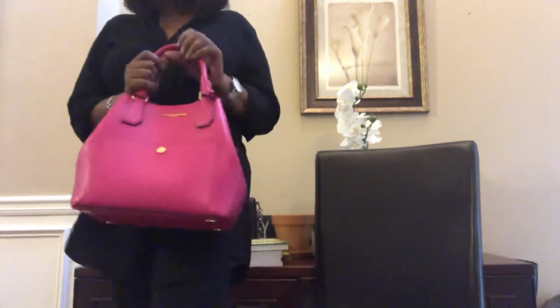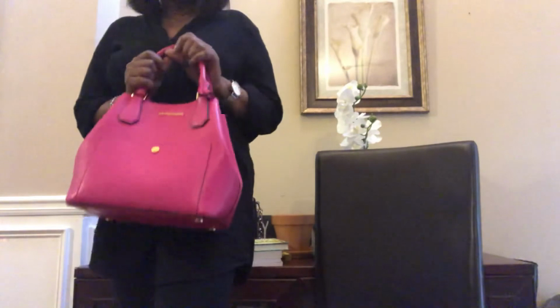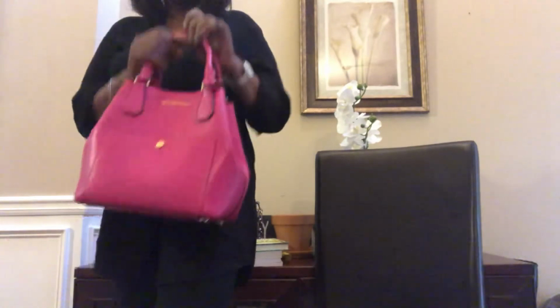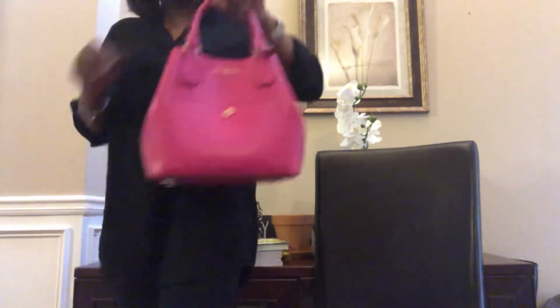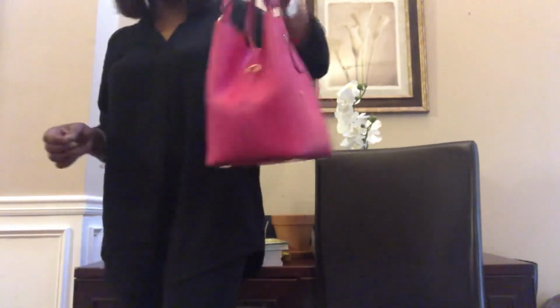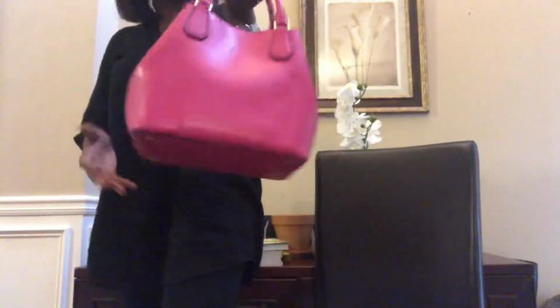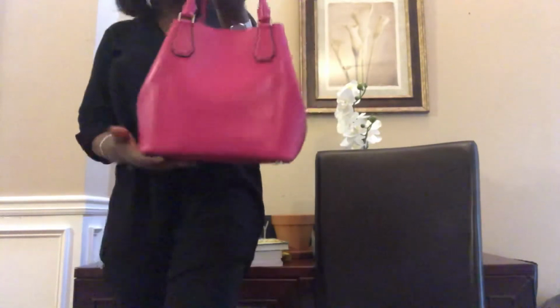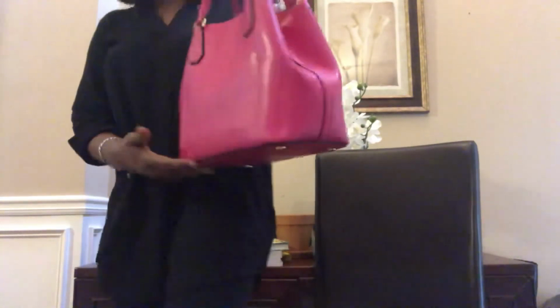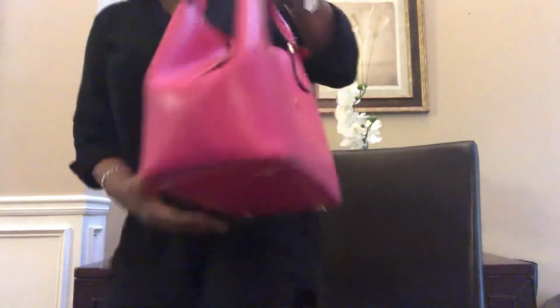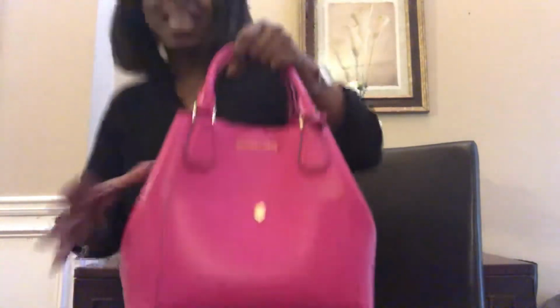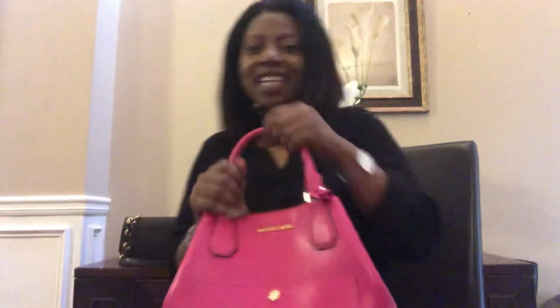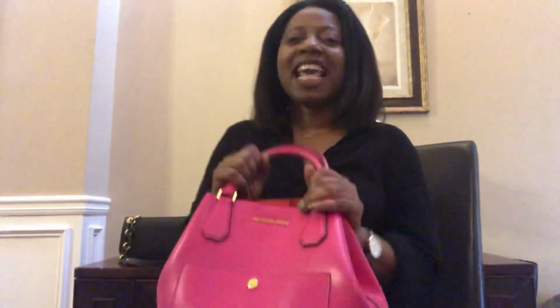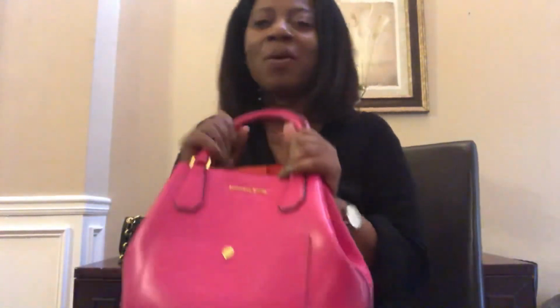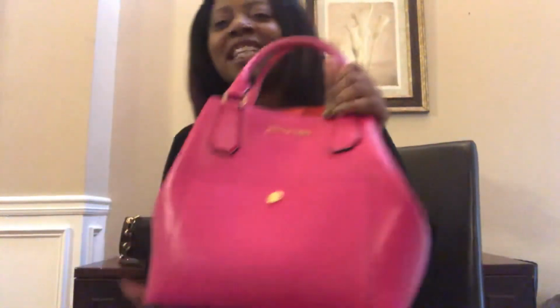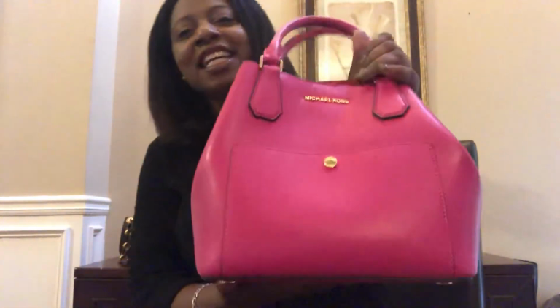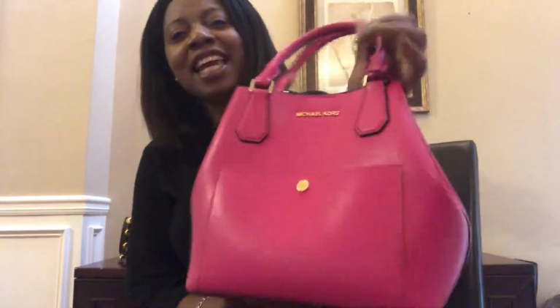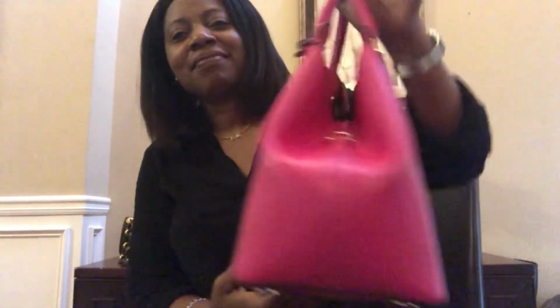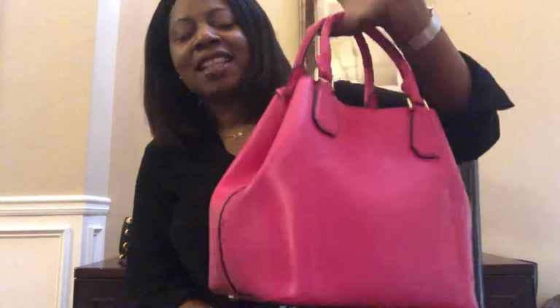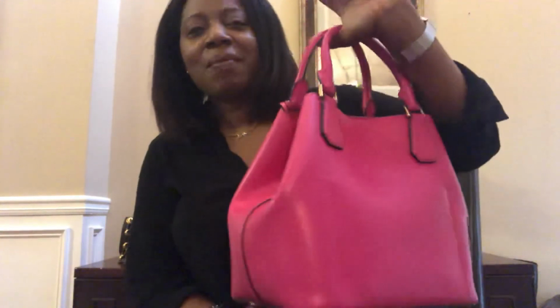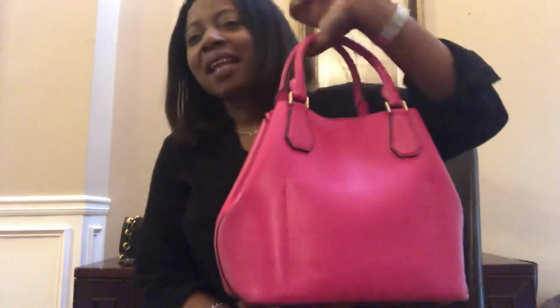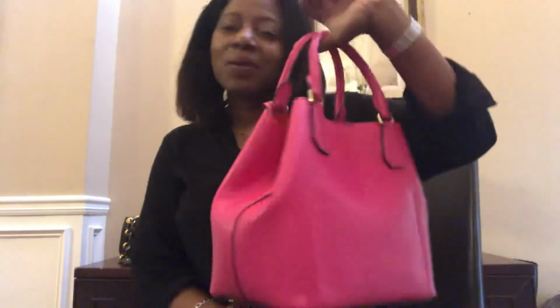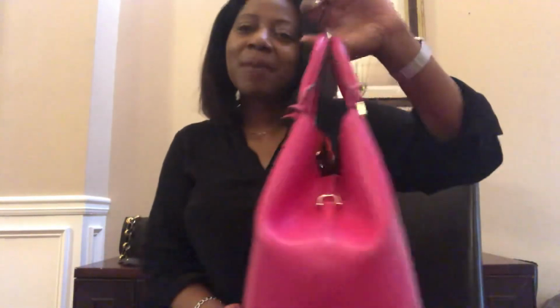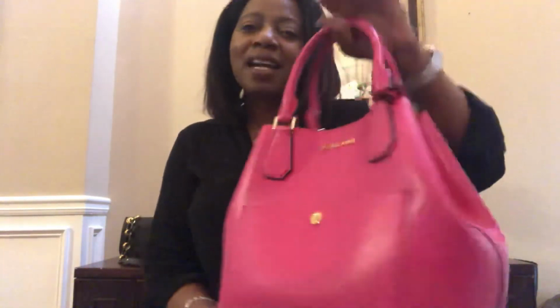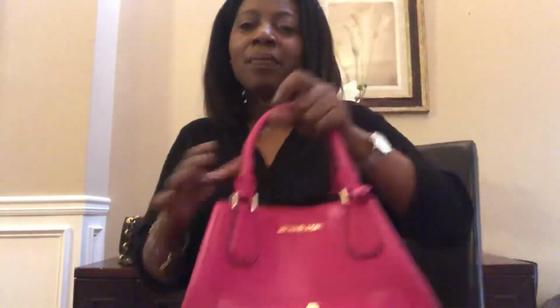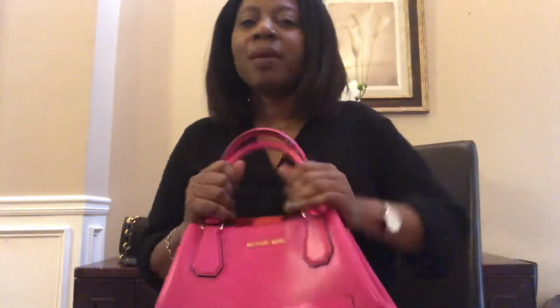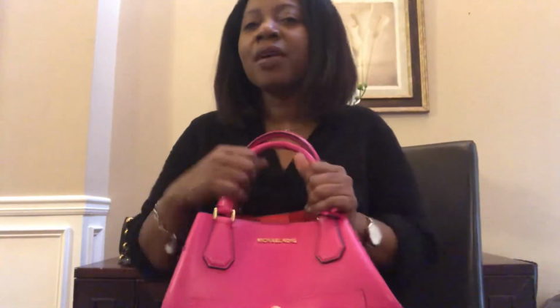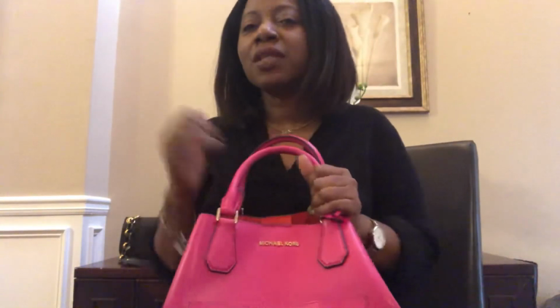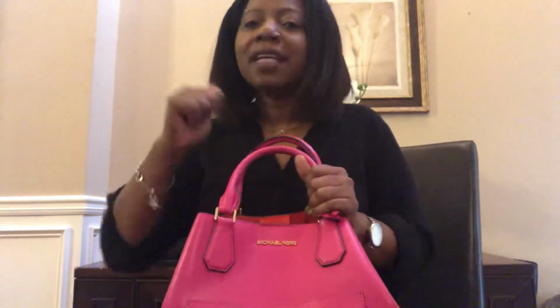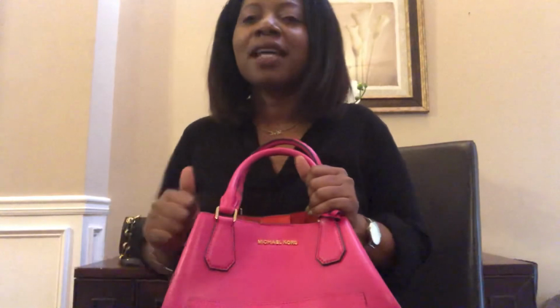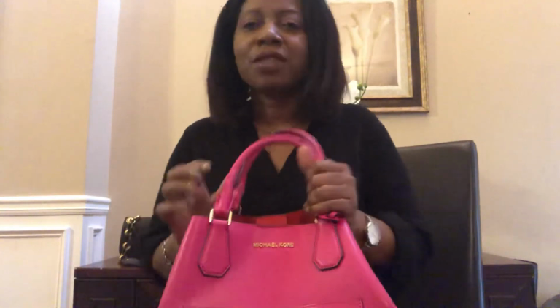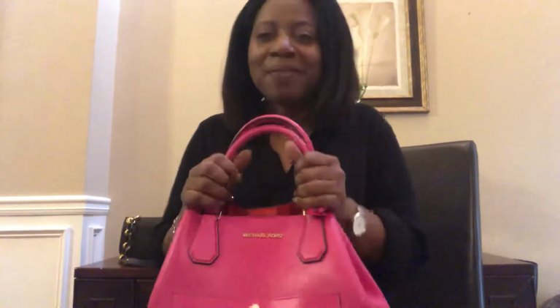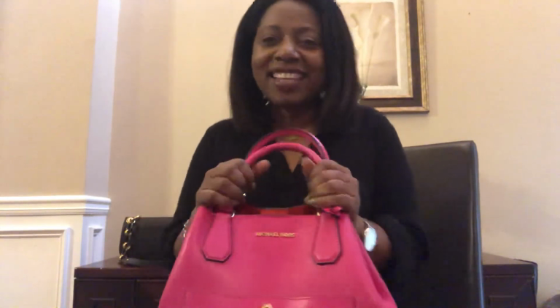Now that I'm looking at them, I want to use them more. Anyway, thanks for watching — these are my Michael Kors bags. Please remember to like and subscribe, thank you!